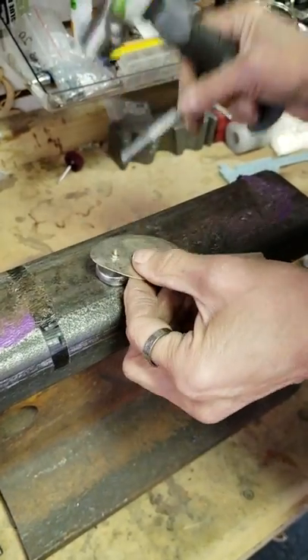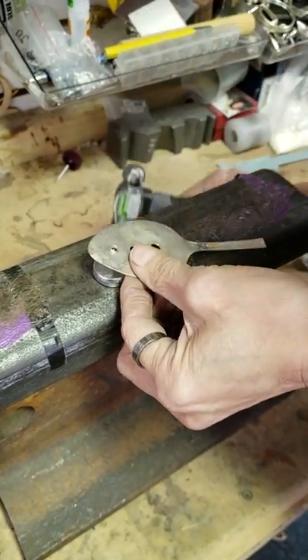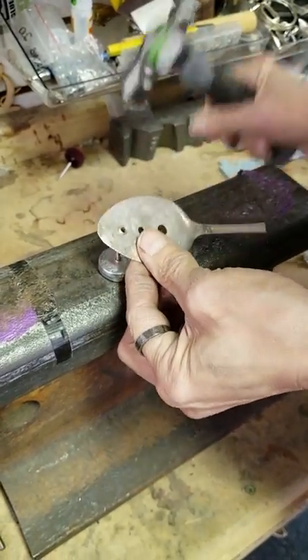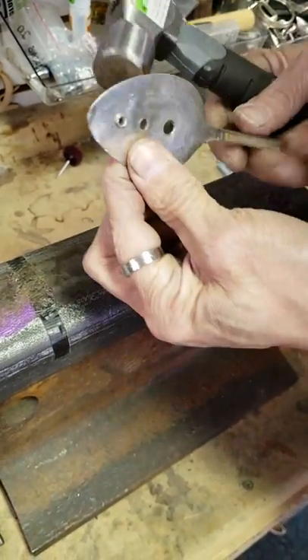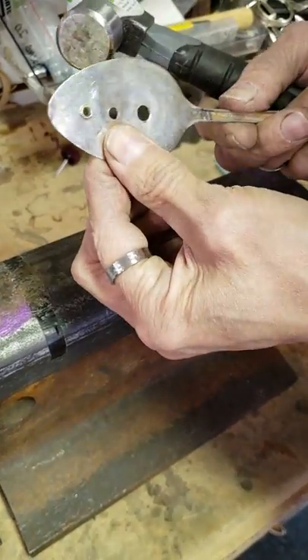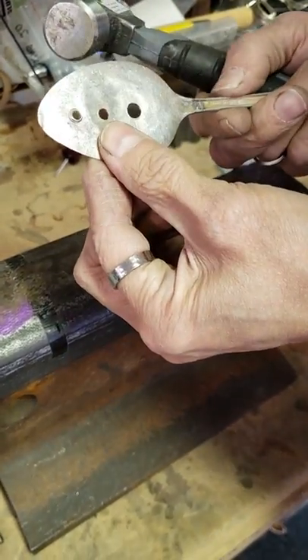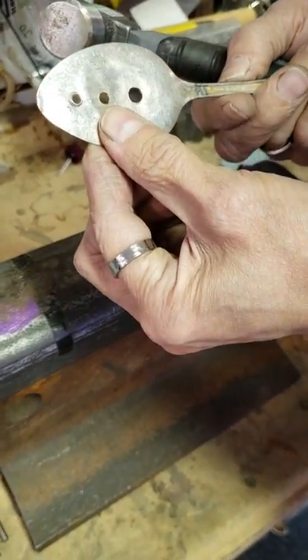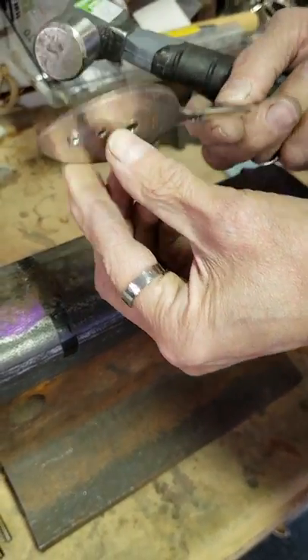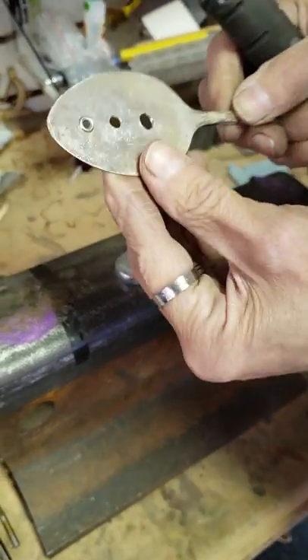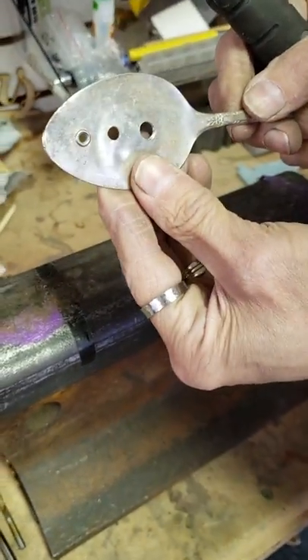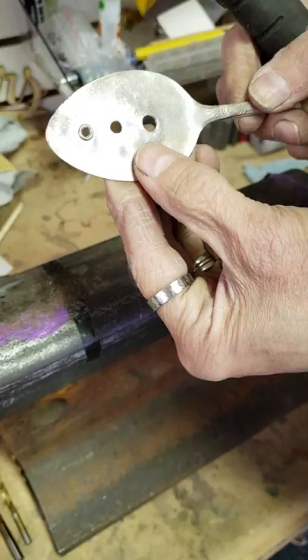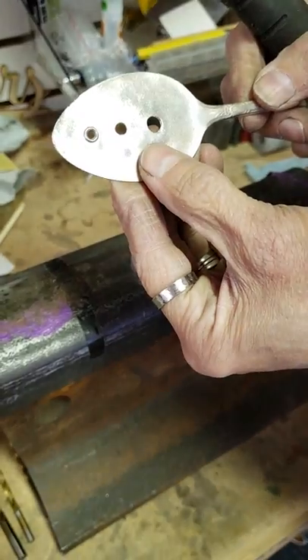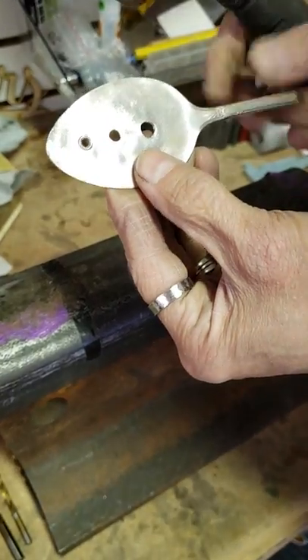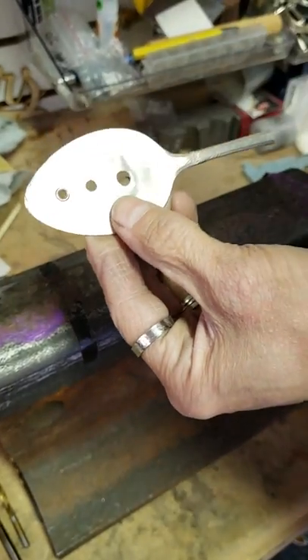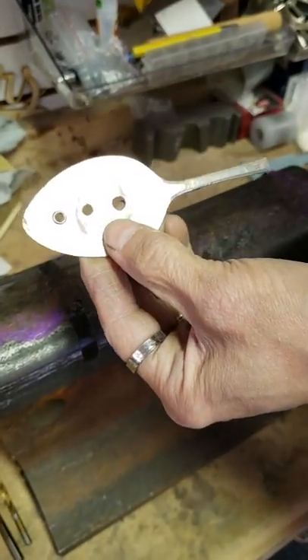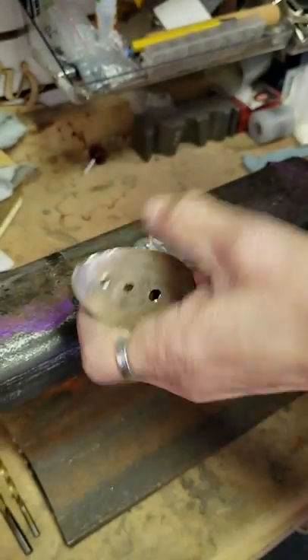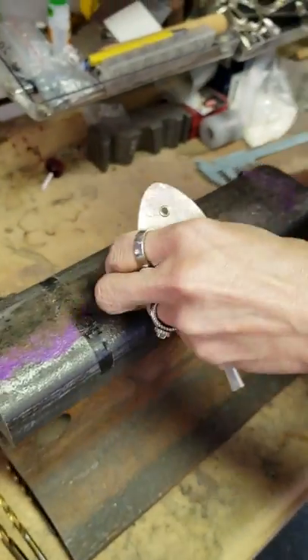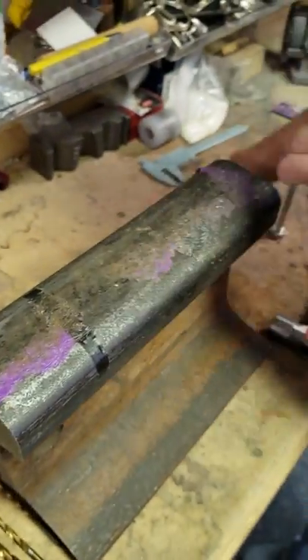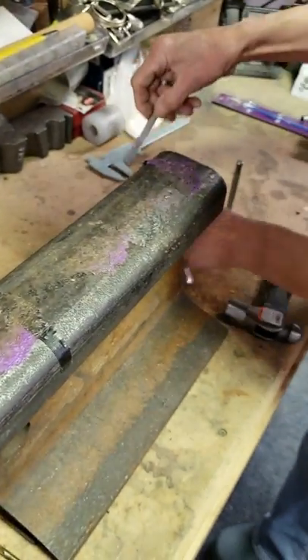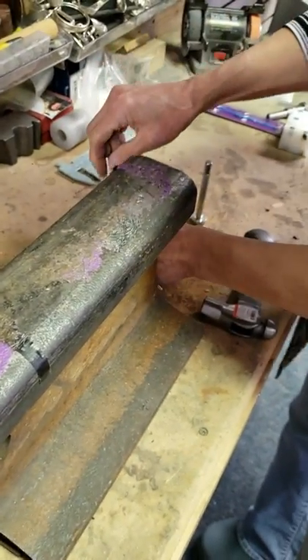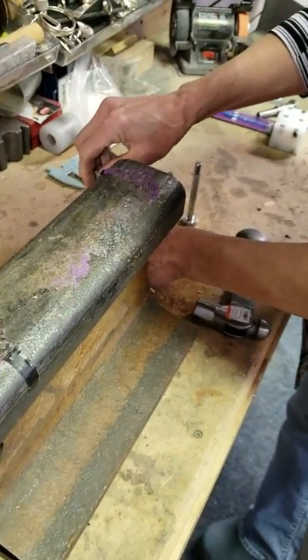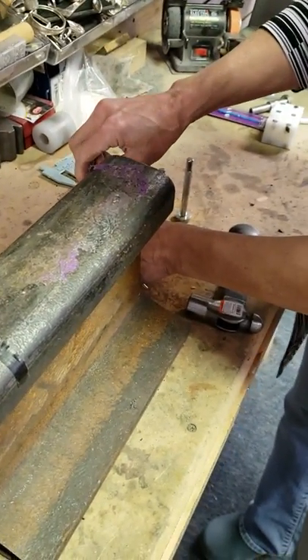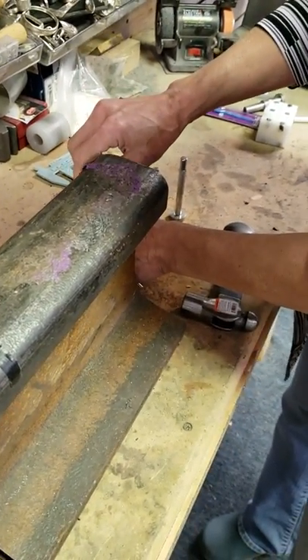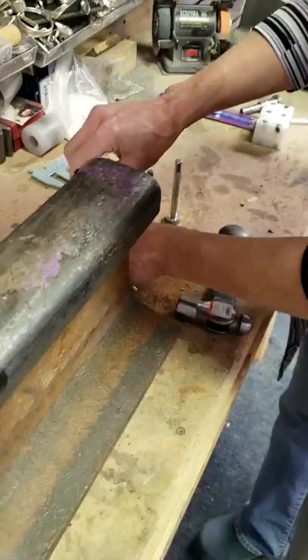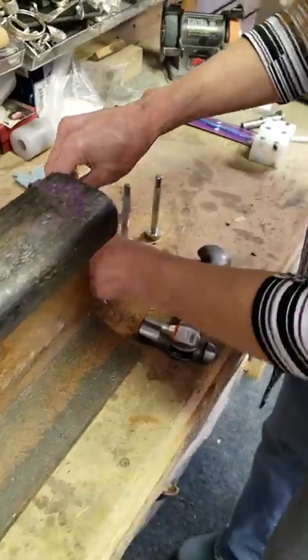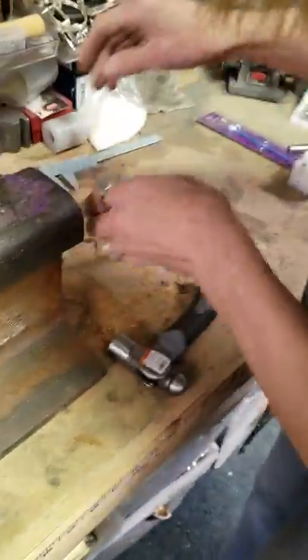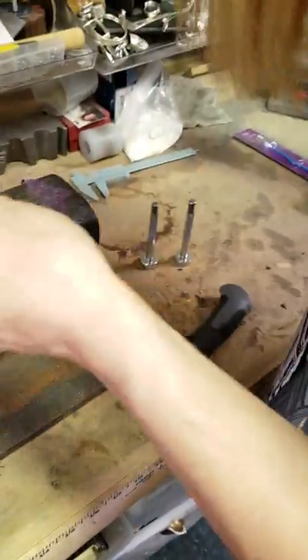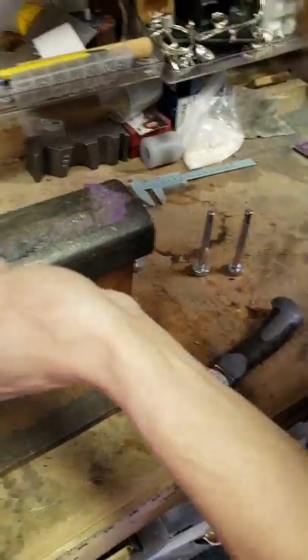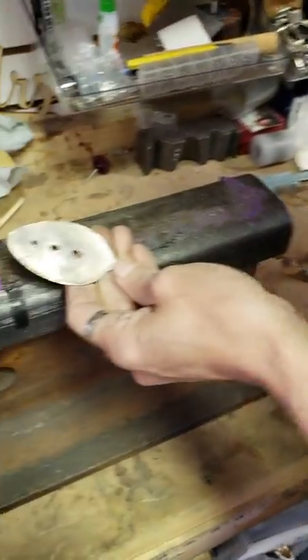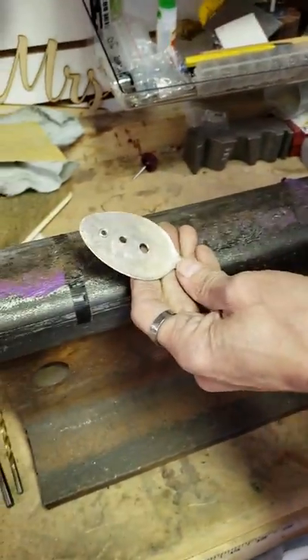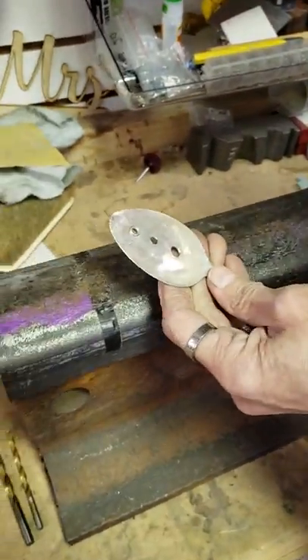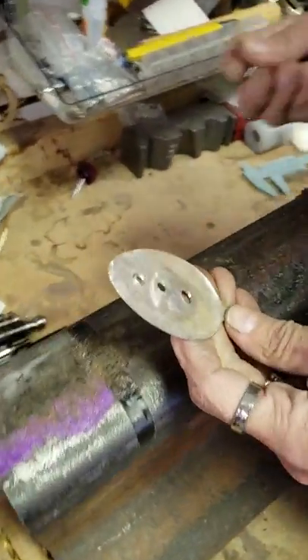It doesn't take a lot of strength to tap those into place. Then just lift it off. That's the back, that's the front — set perfect. So we'll do all three so you can see all three set.